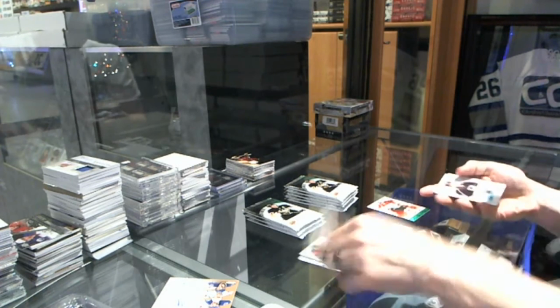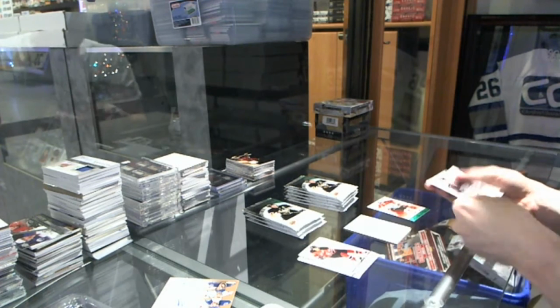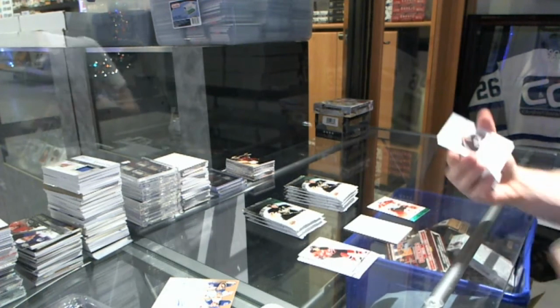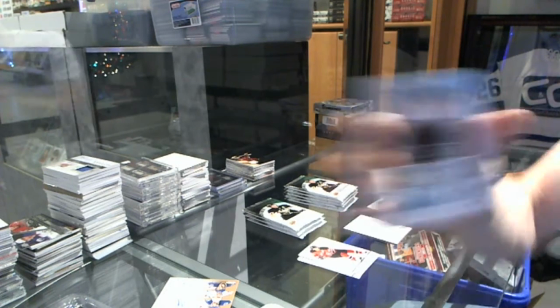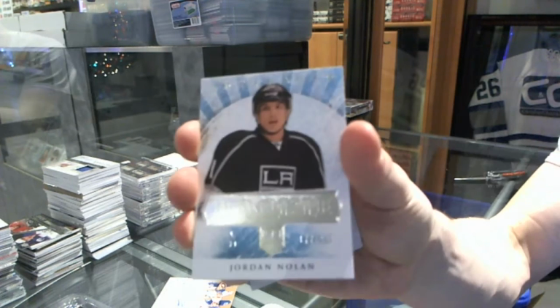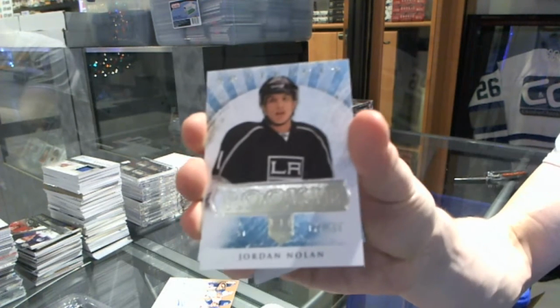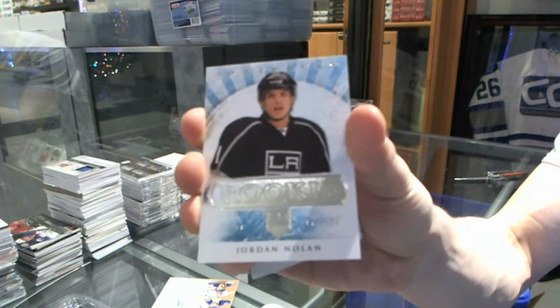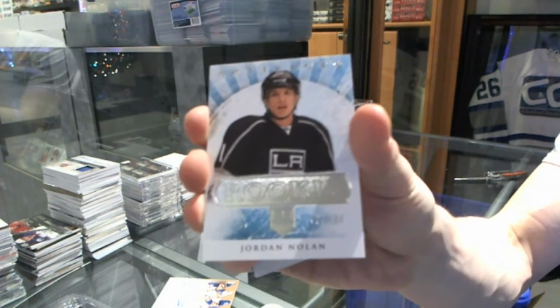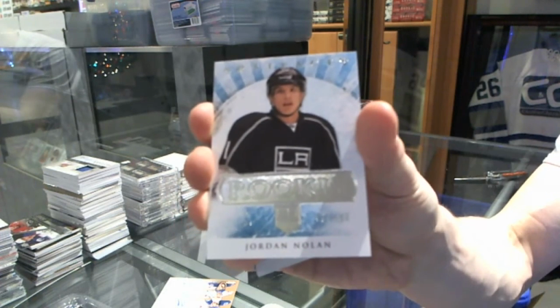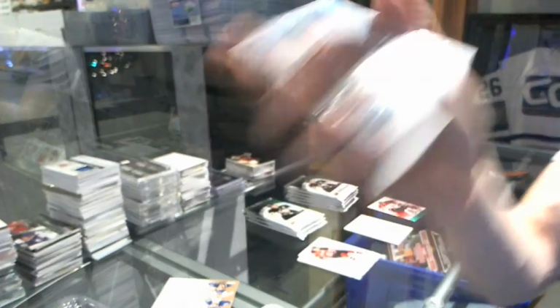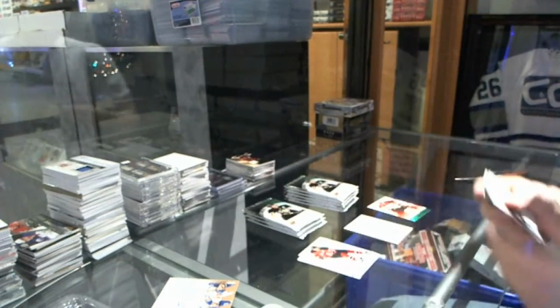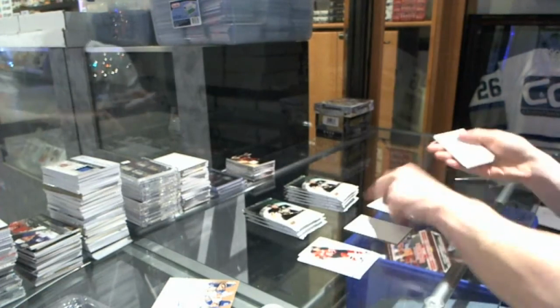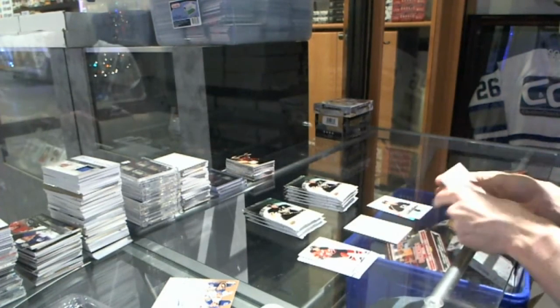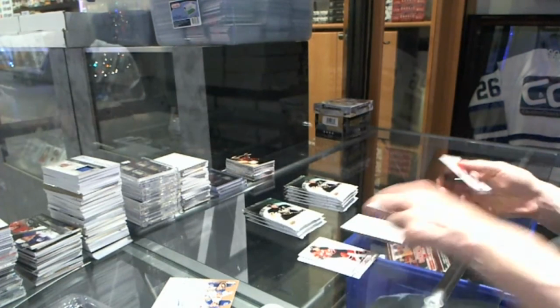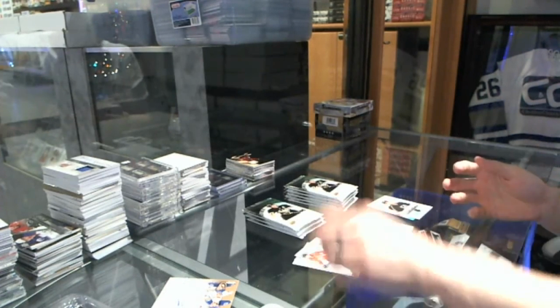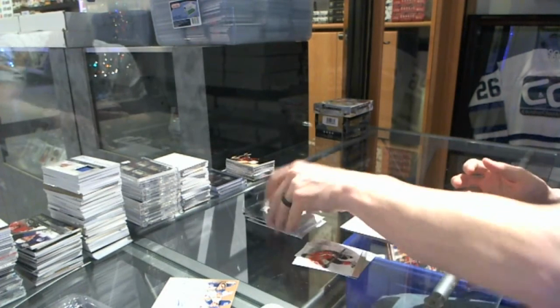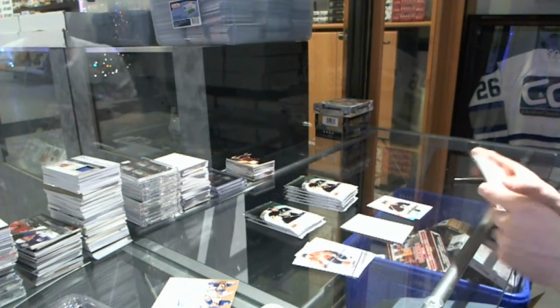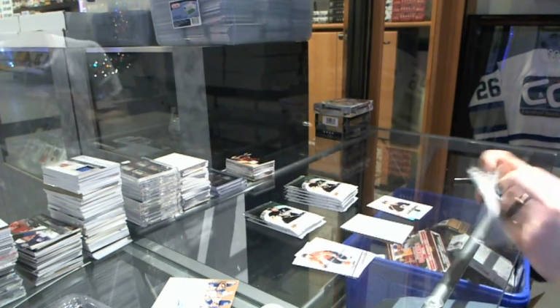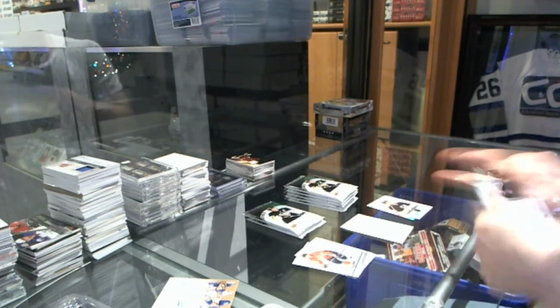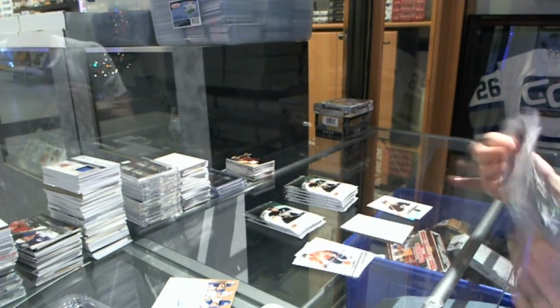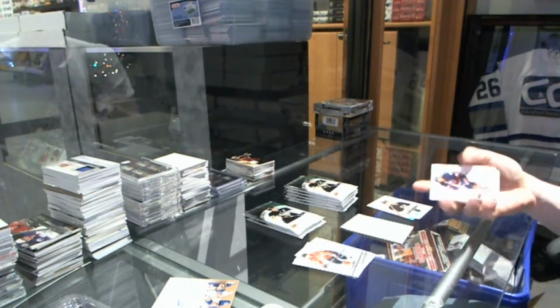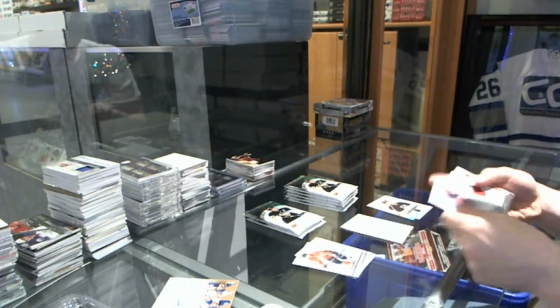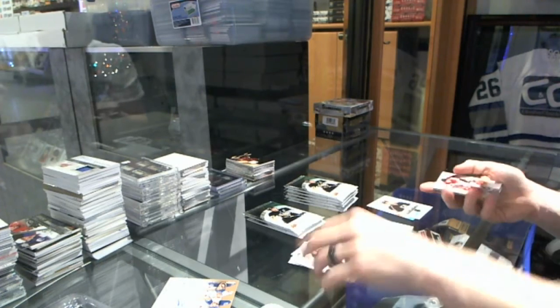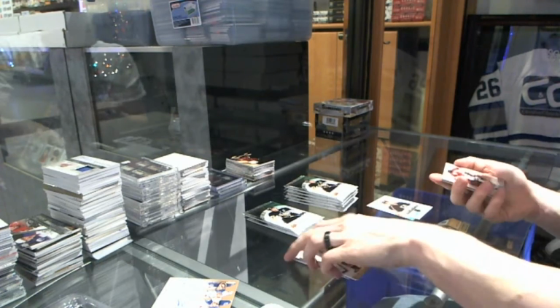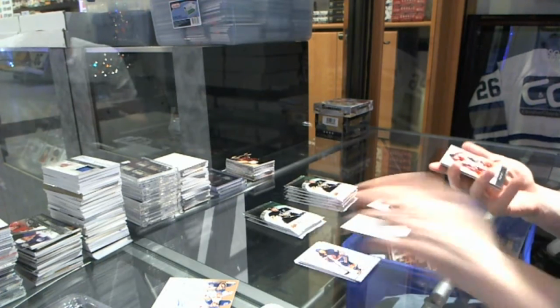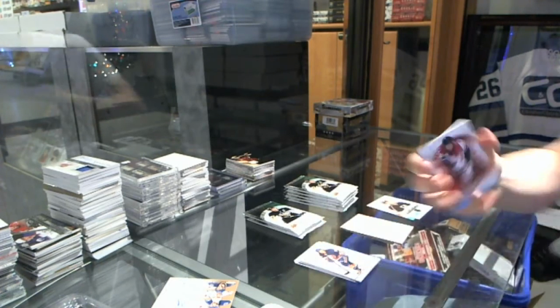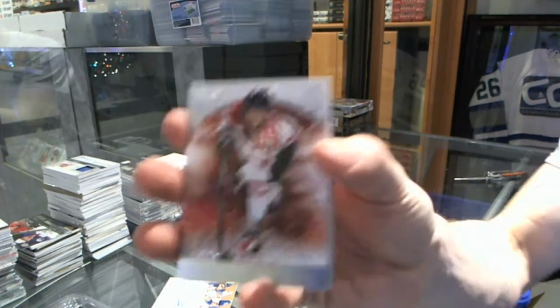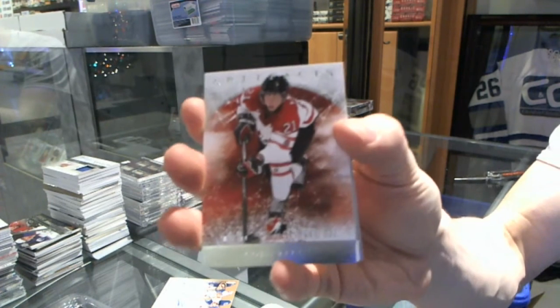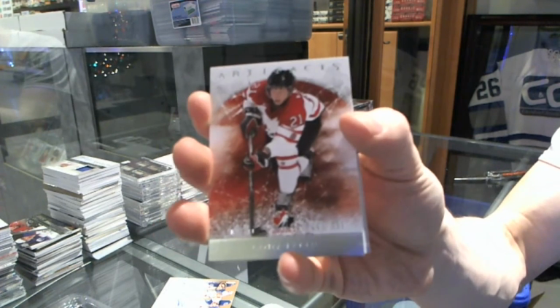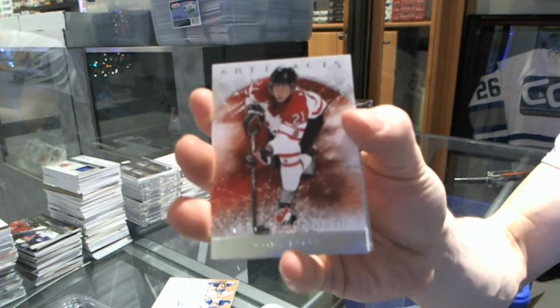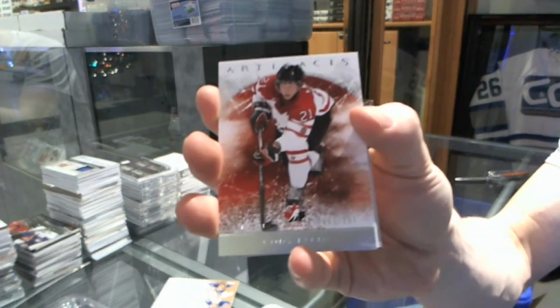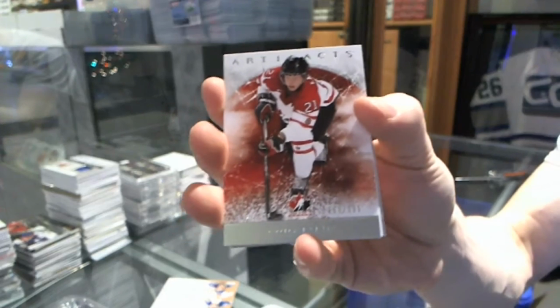We've got a rookie to 9.99 for the LA Kings, Jordan Nolan. Team Canada insert to 9.99 for the Dallas Stars, Cody Eakin.